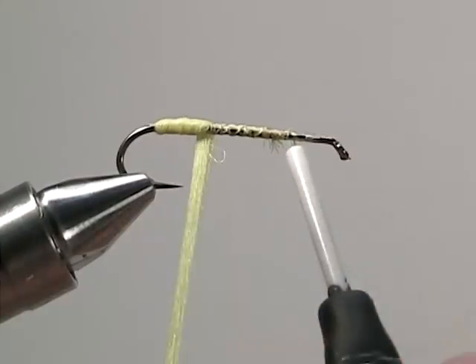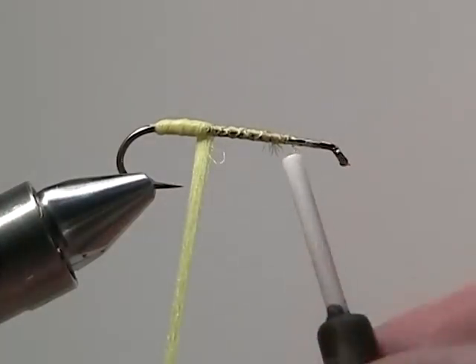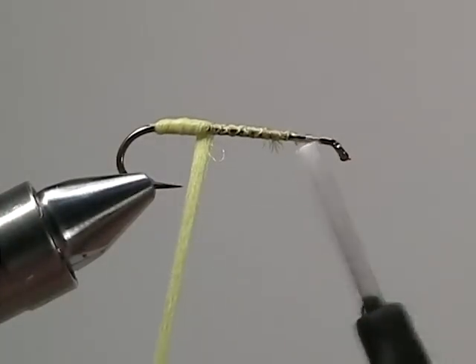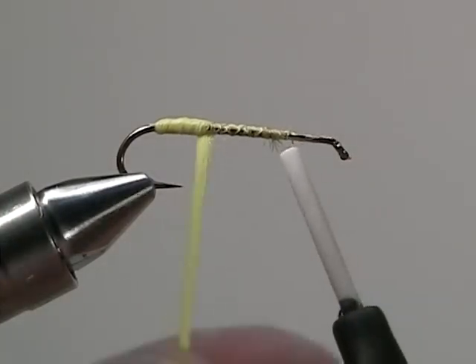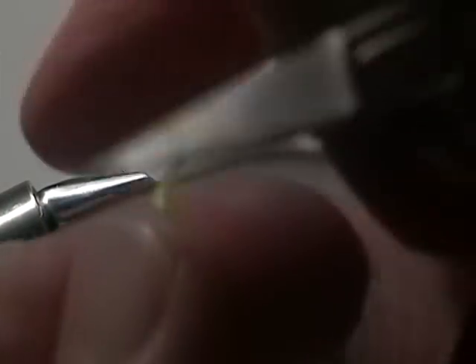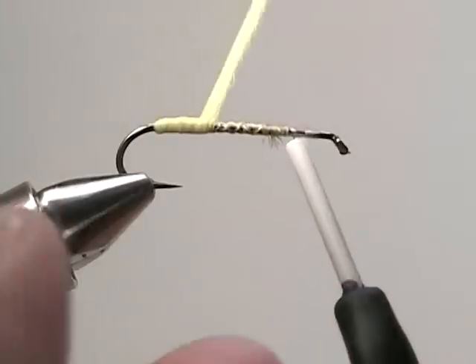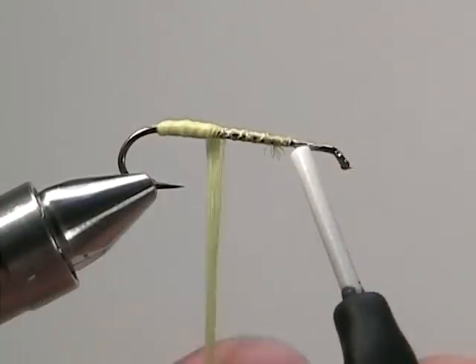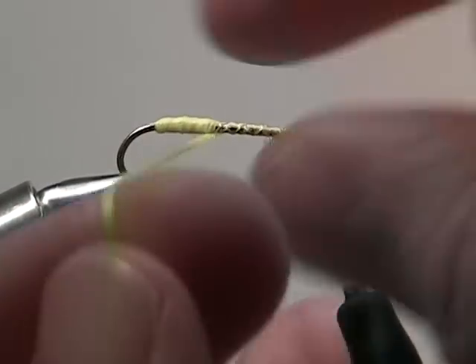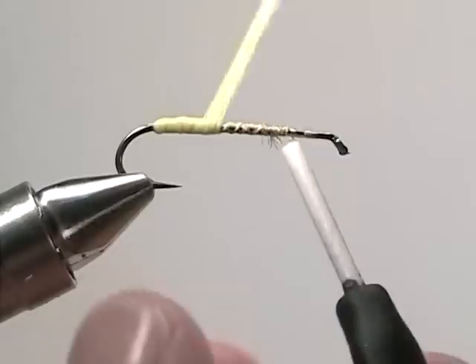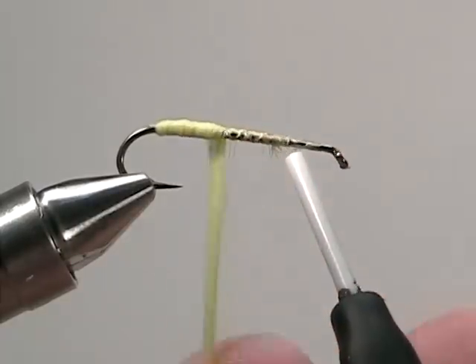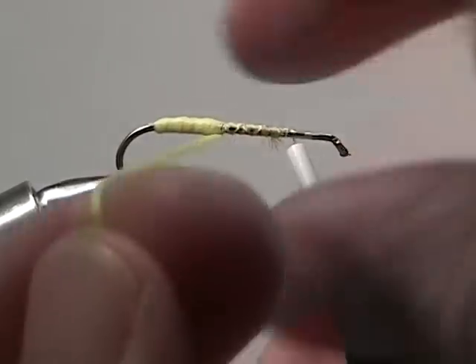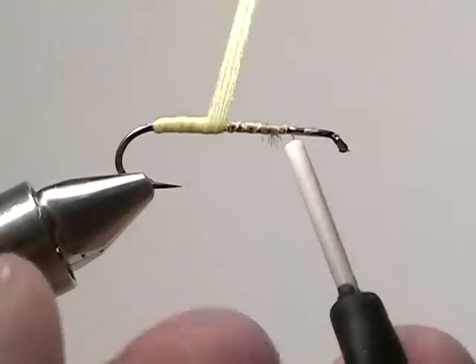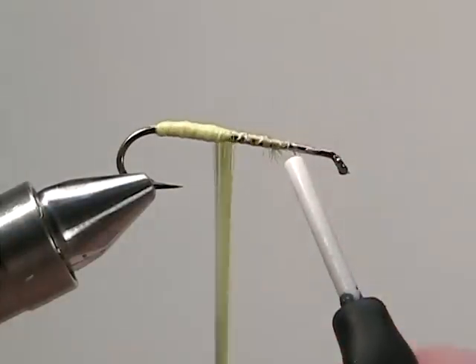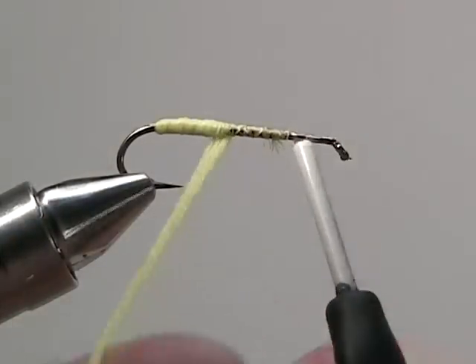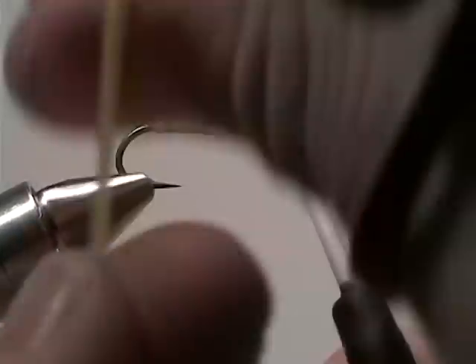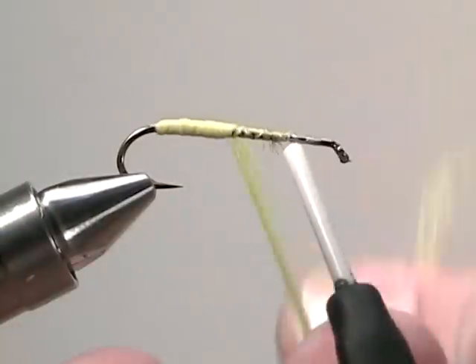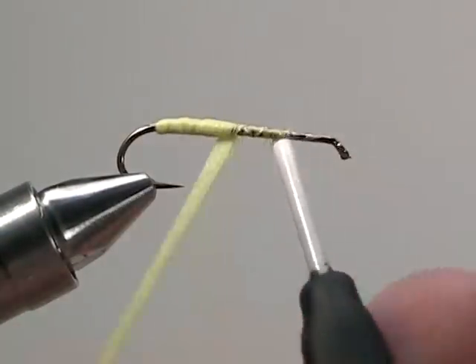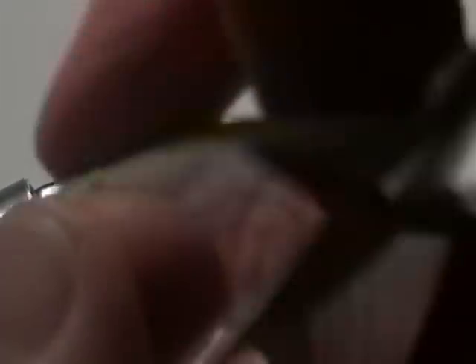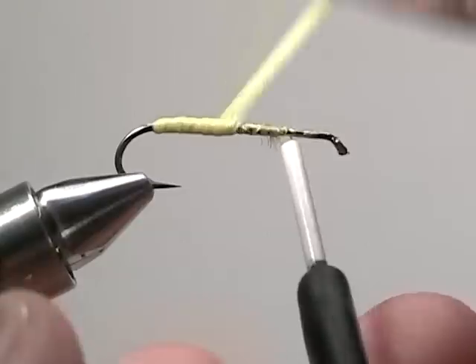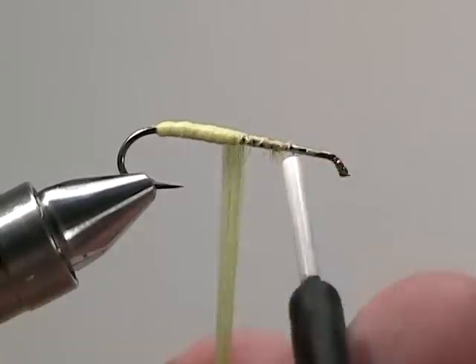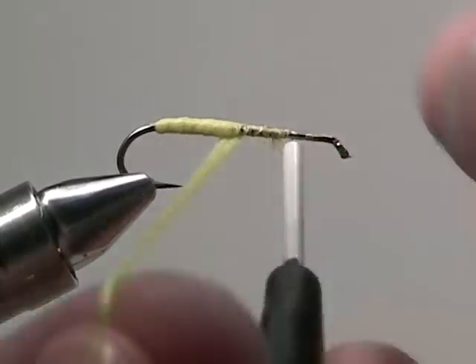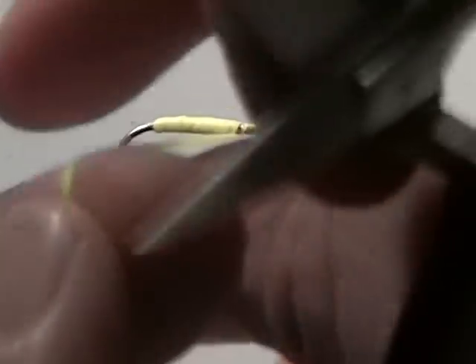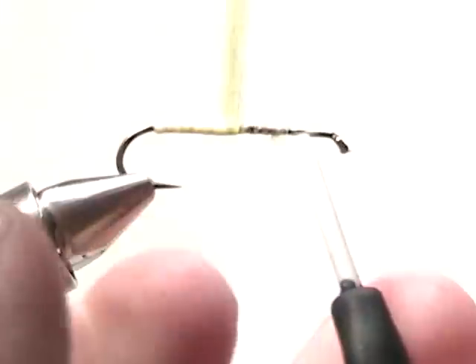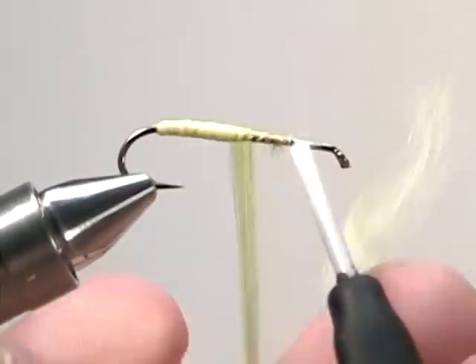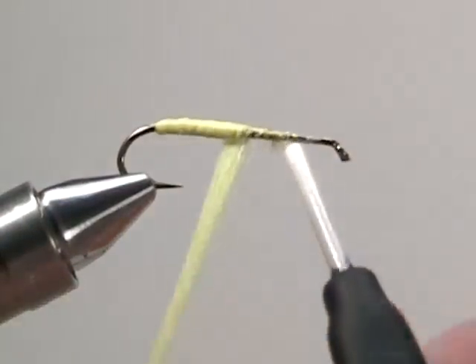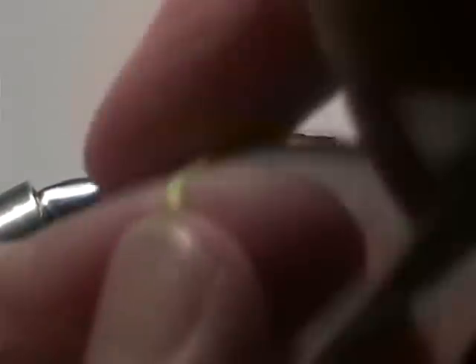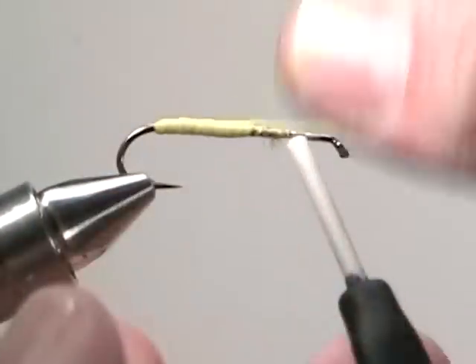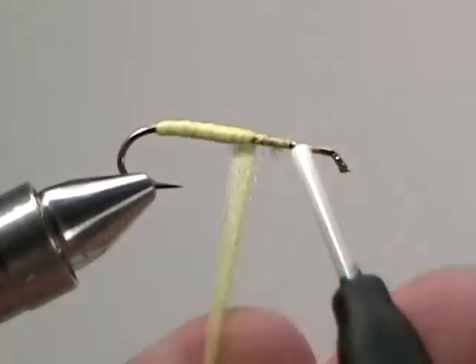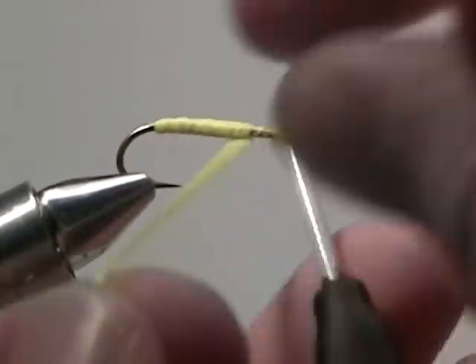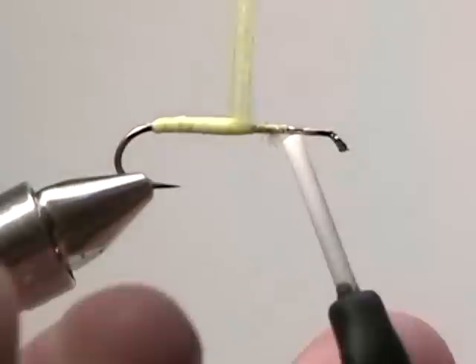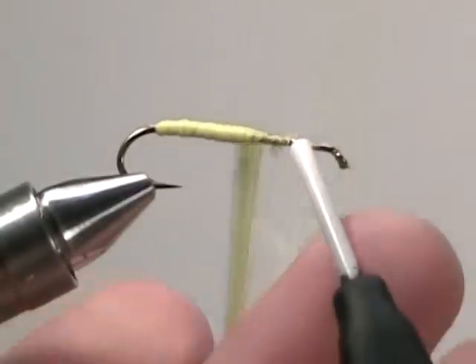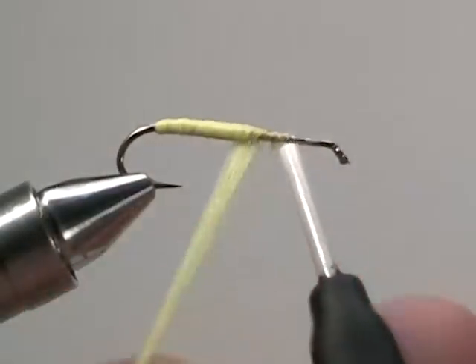Keep in mind that if you want to change the color of the hopper, just switch out to a different color antron yarn — such as green, red, orange, chartreuse, olive, or tan.